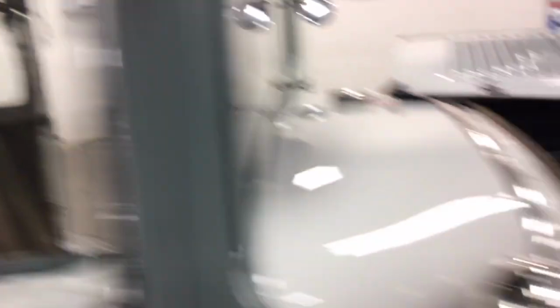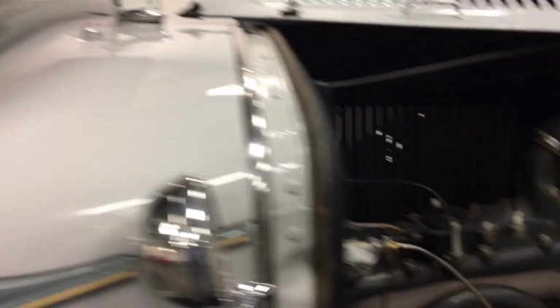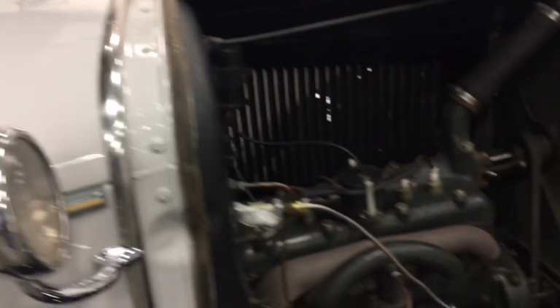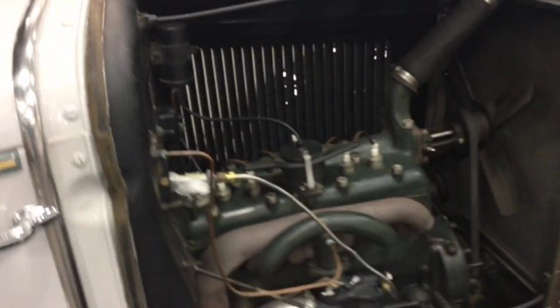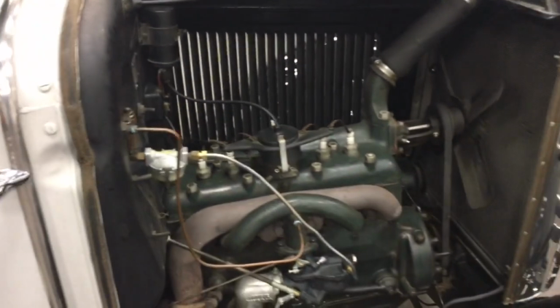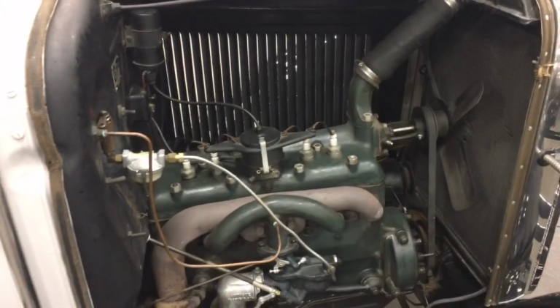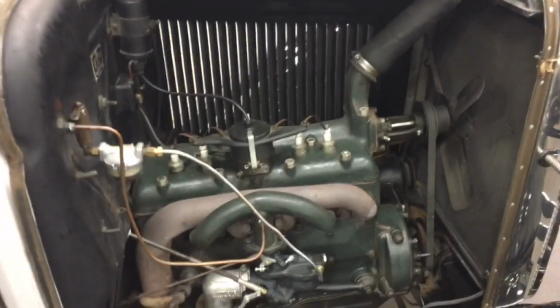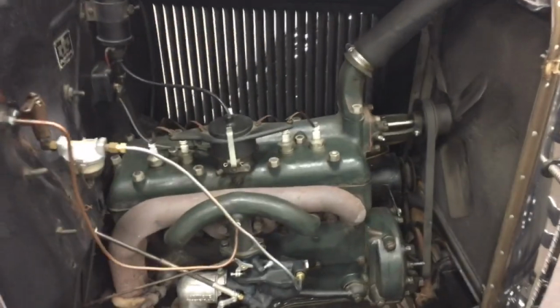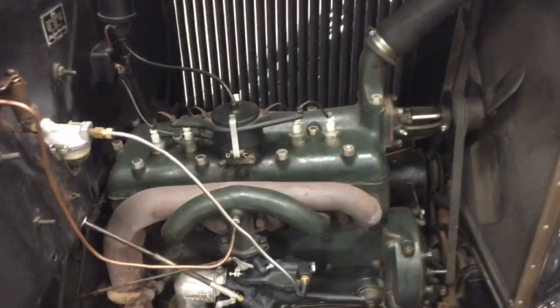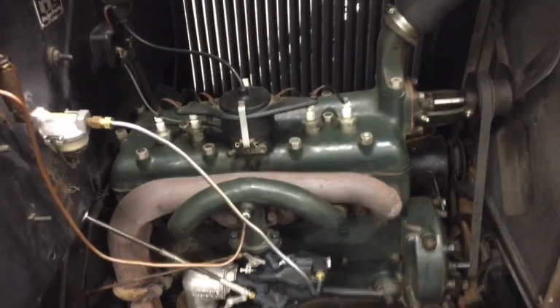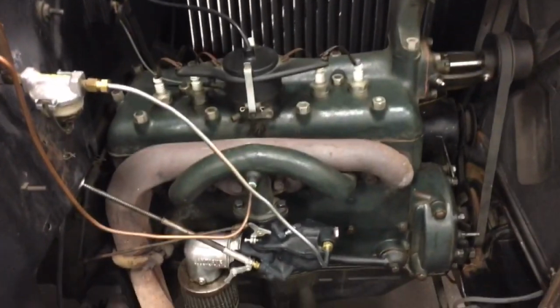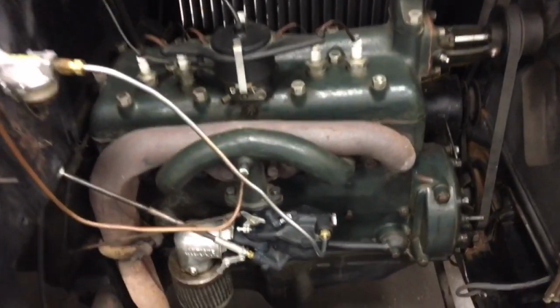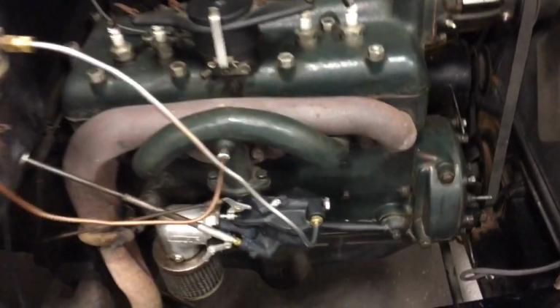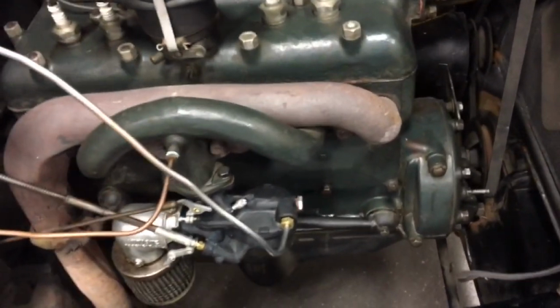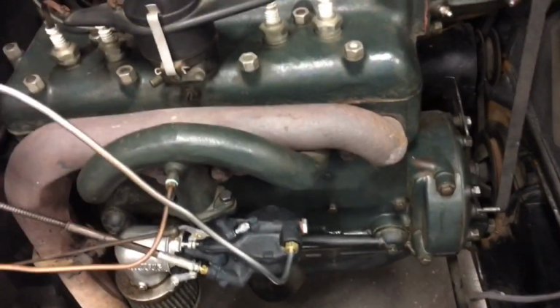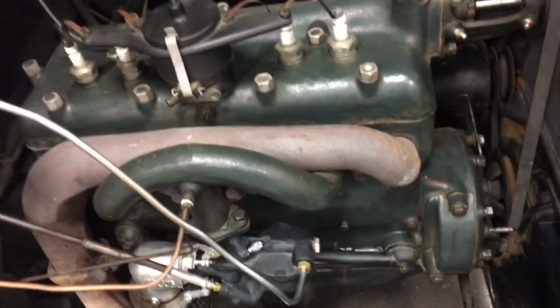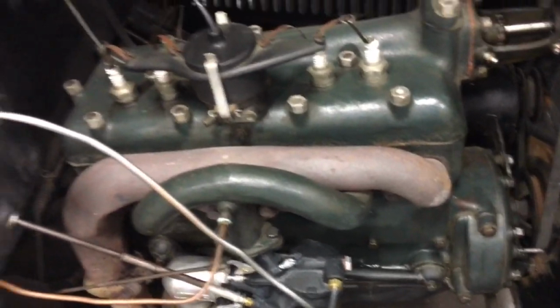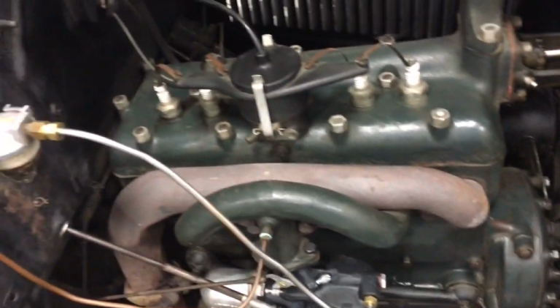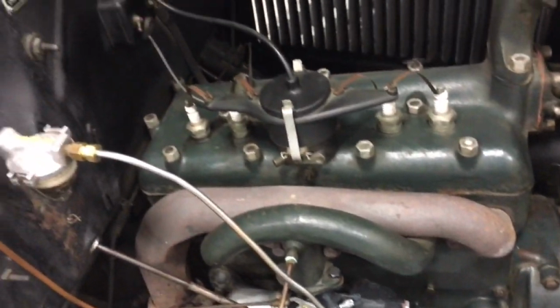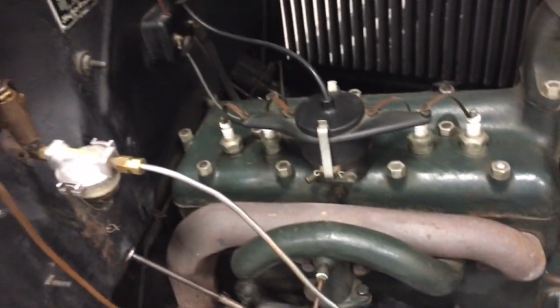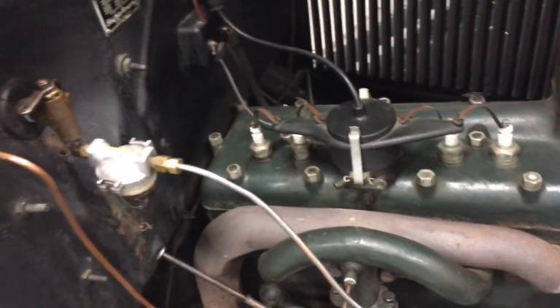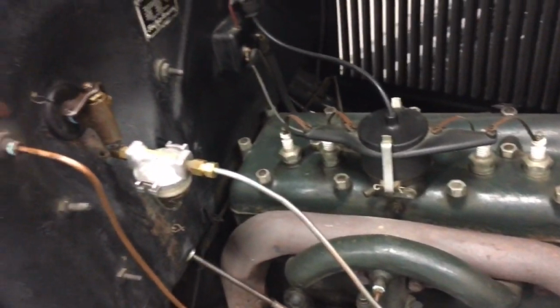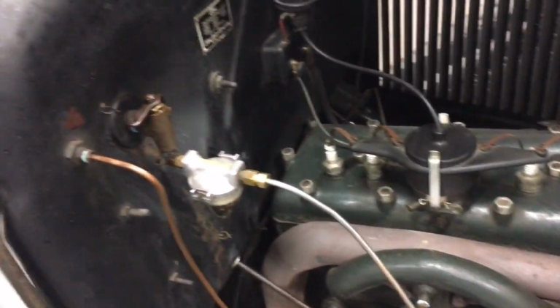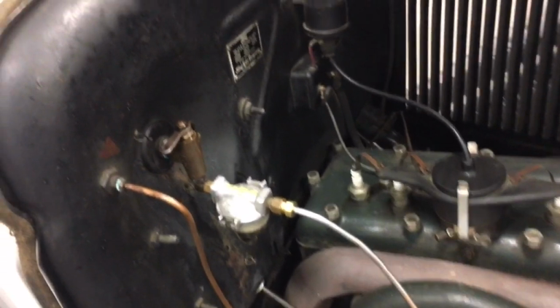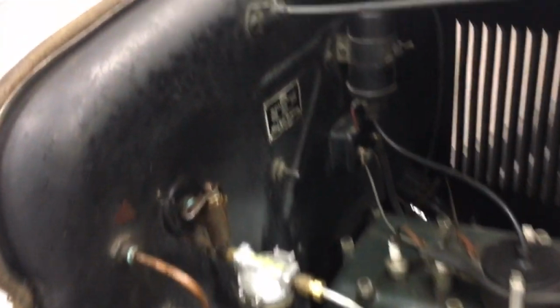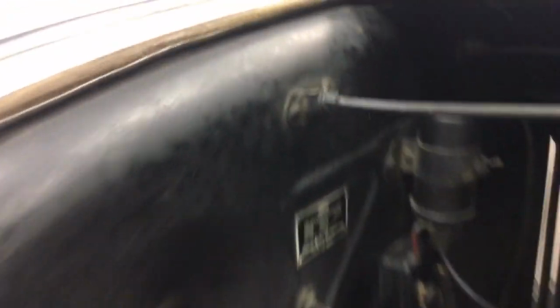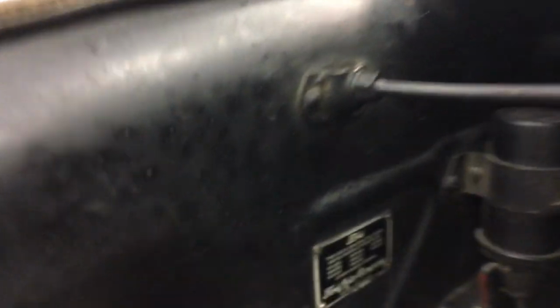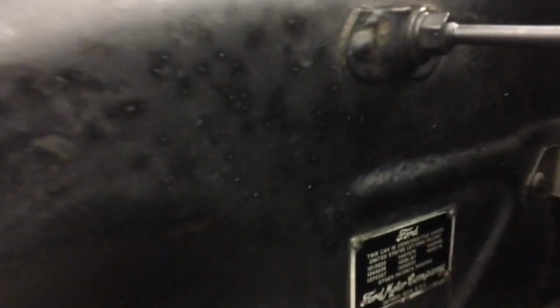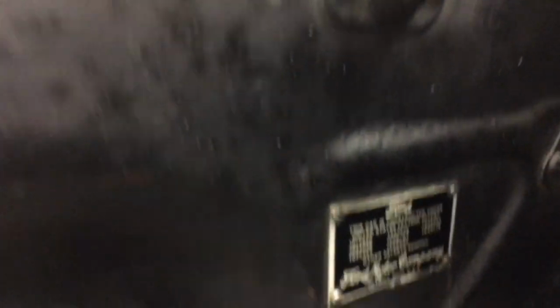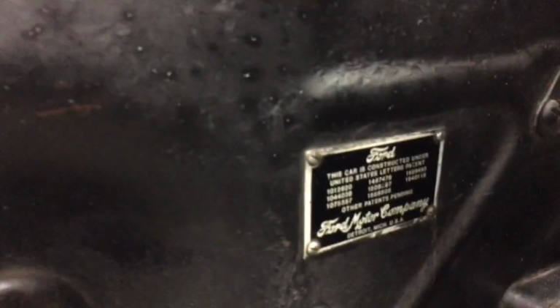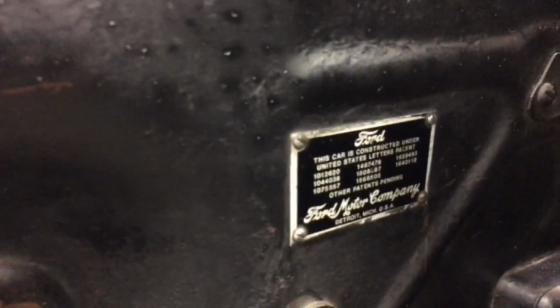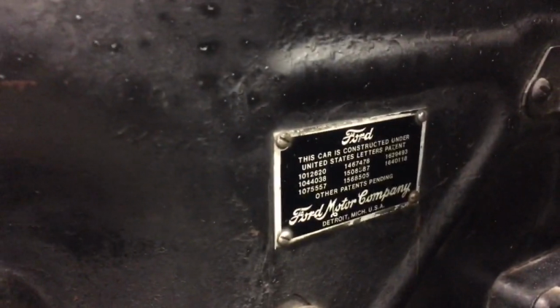Underneath the hood, we've got a four-cylinder engine that runs like a top. And there's the Ford tag right there.